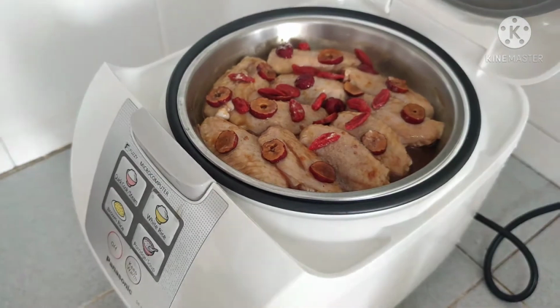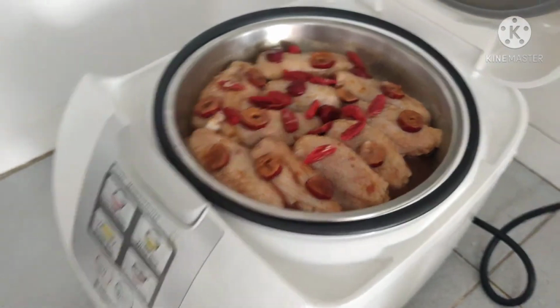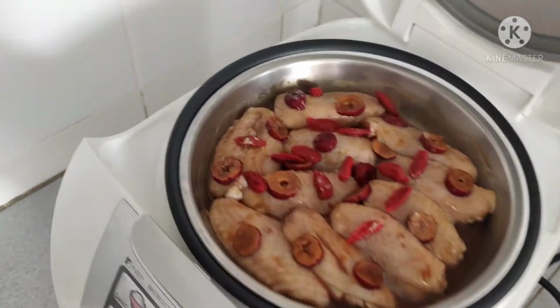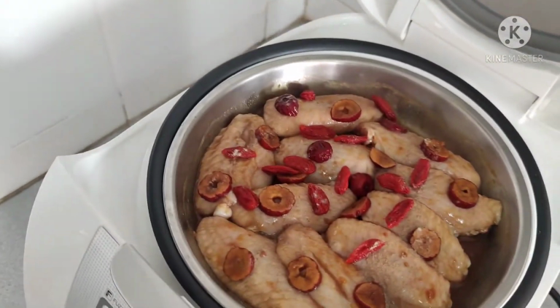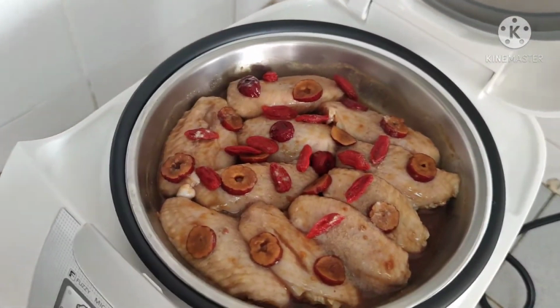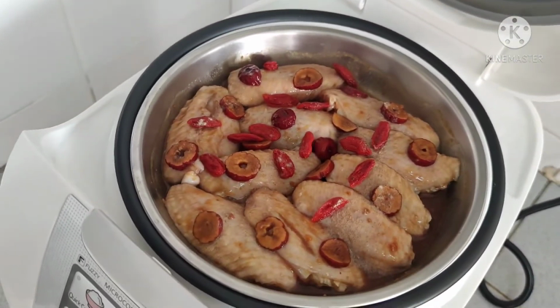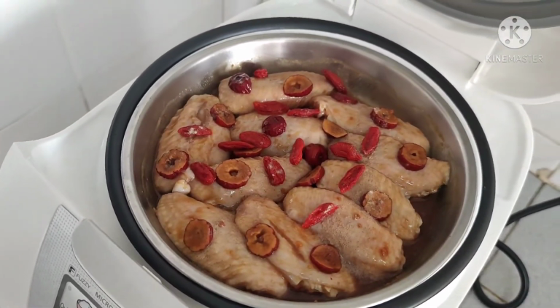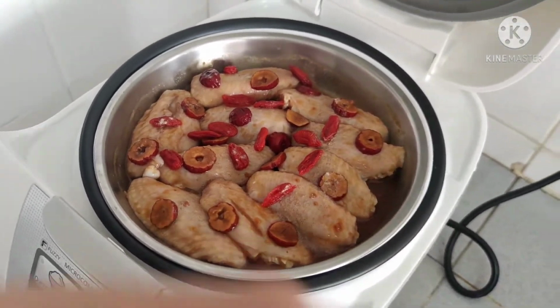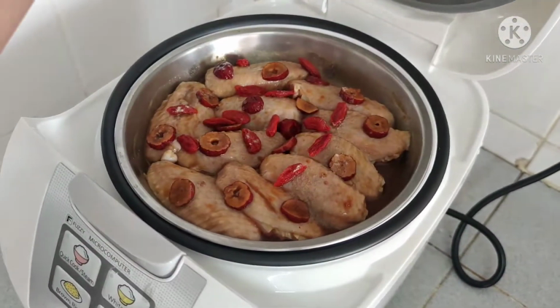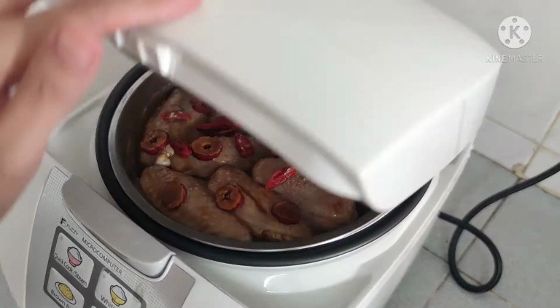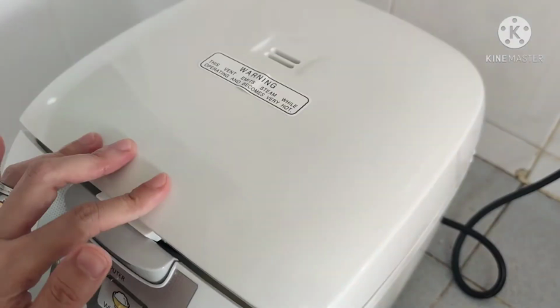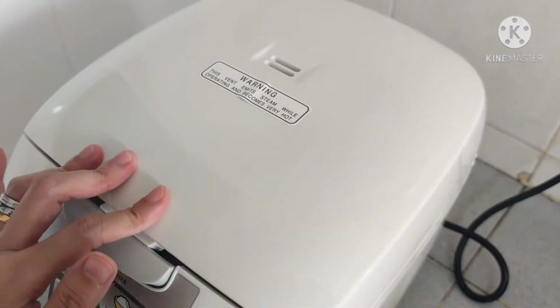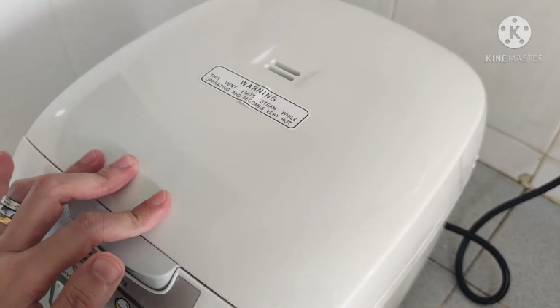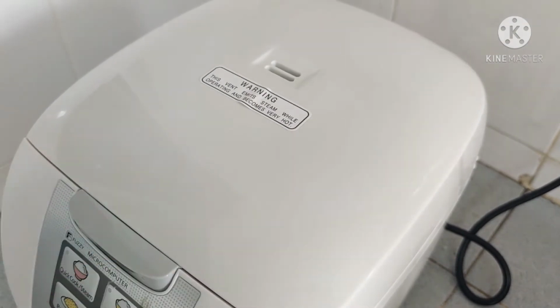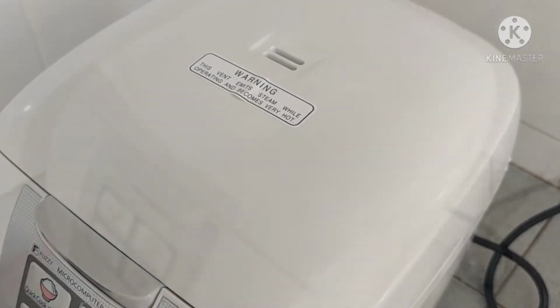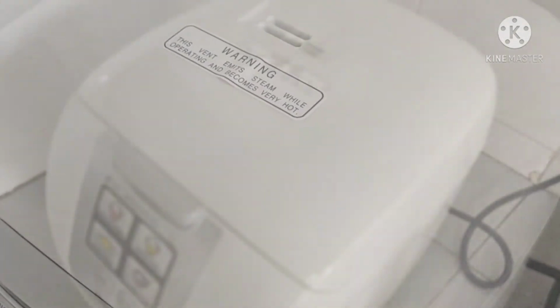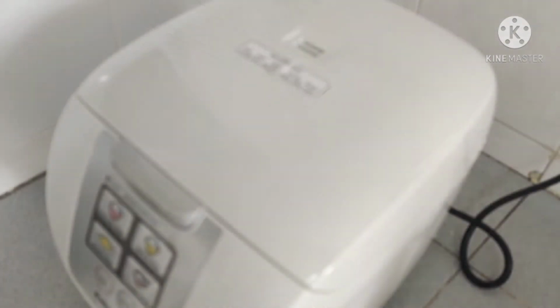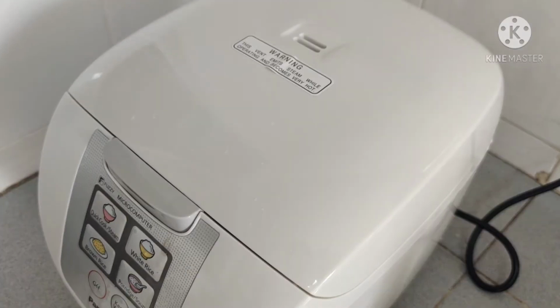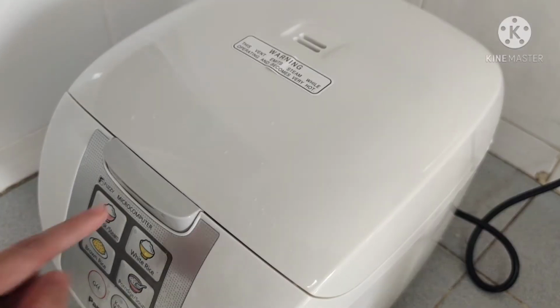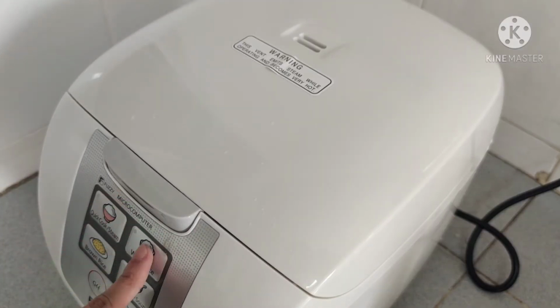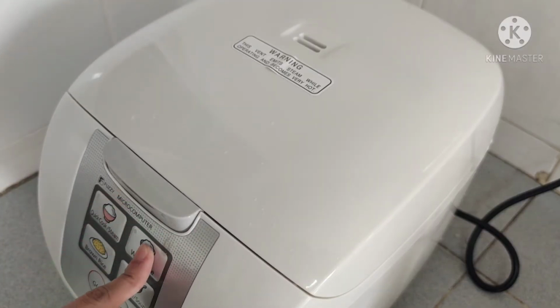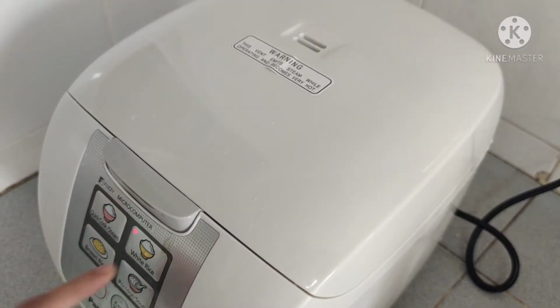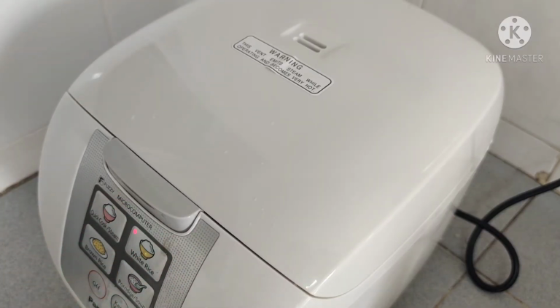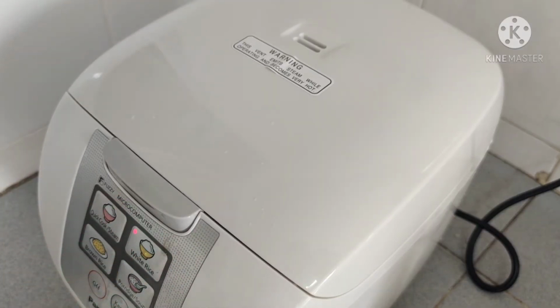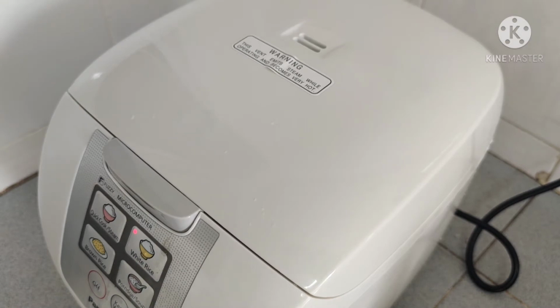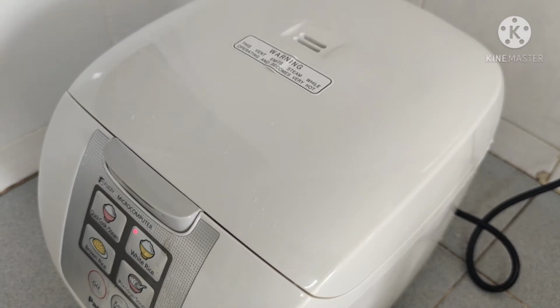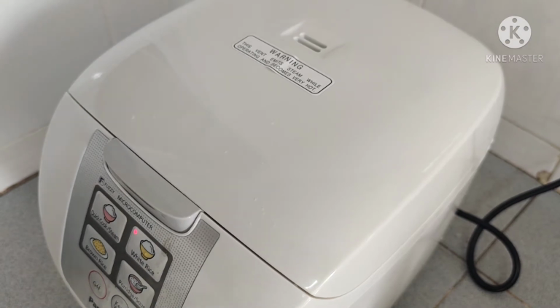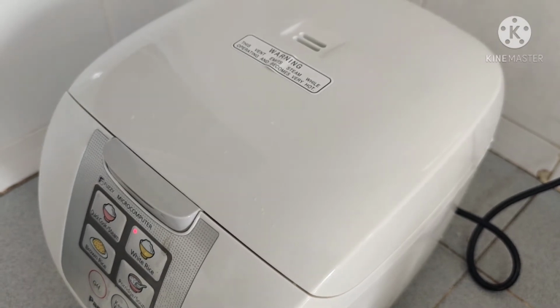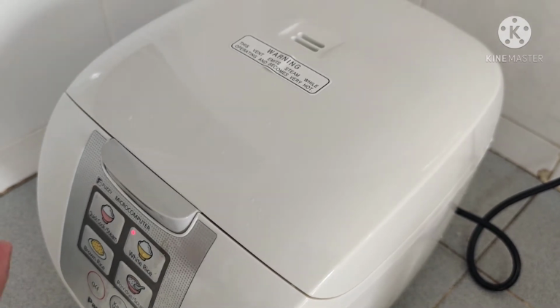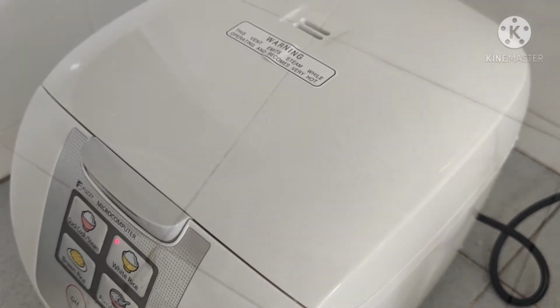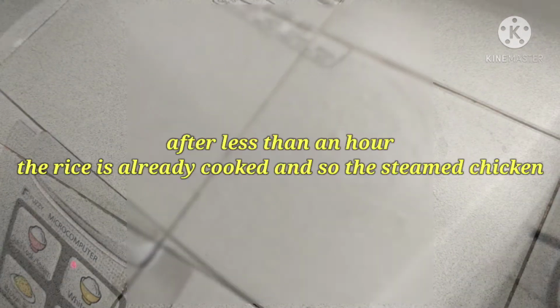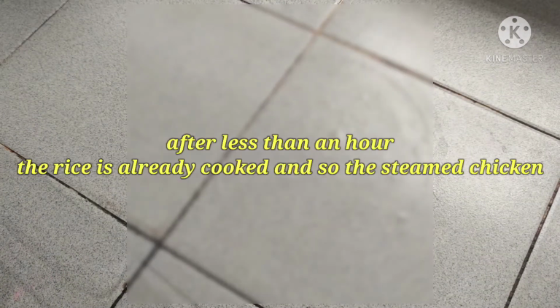So it's just like that. Just cover it and wait for the rice to cook.